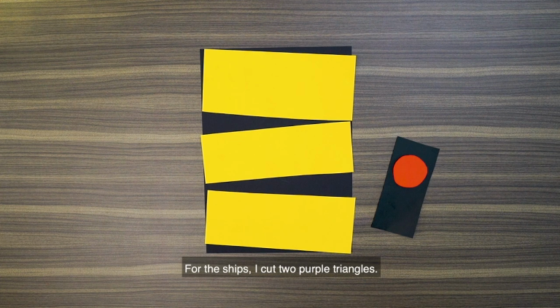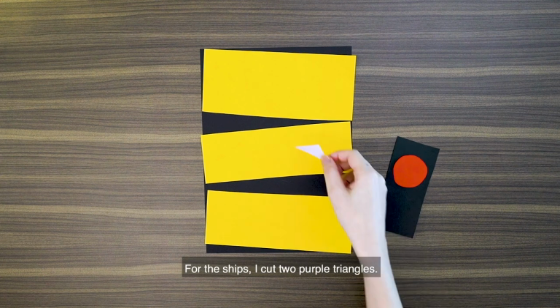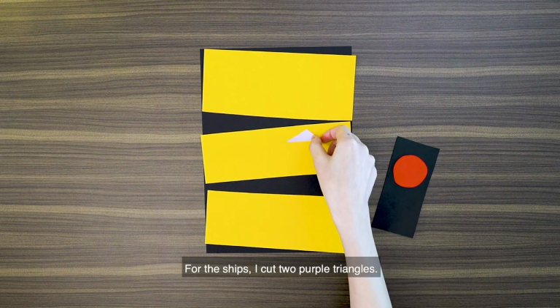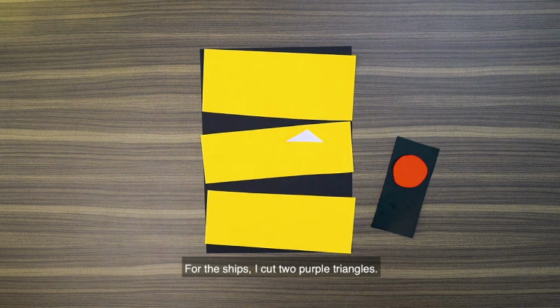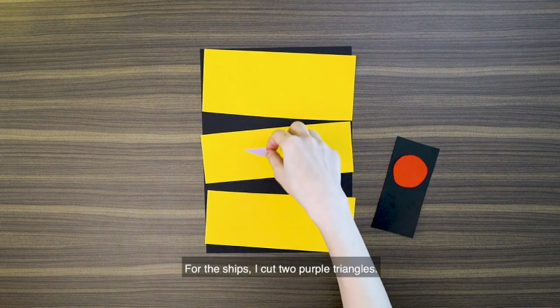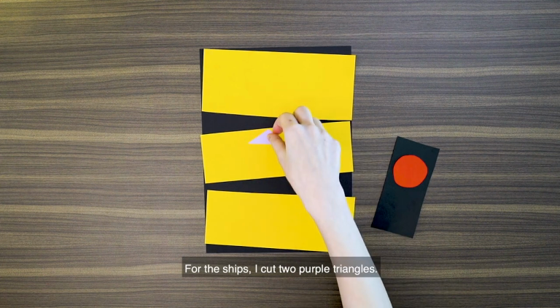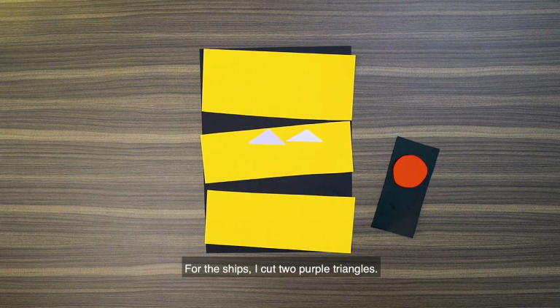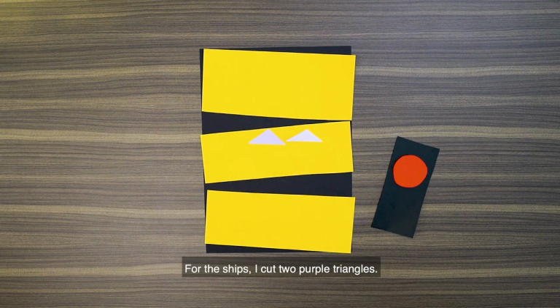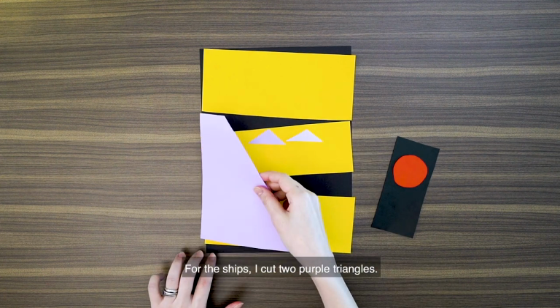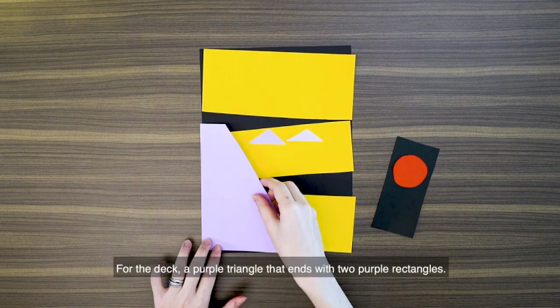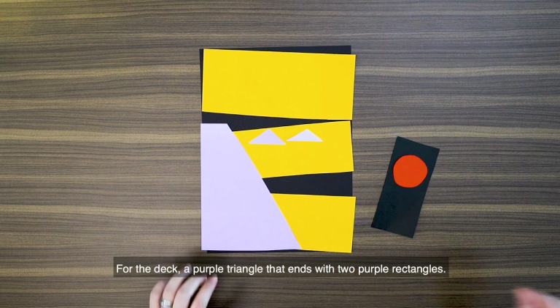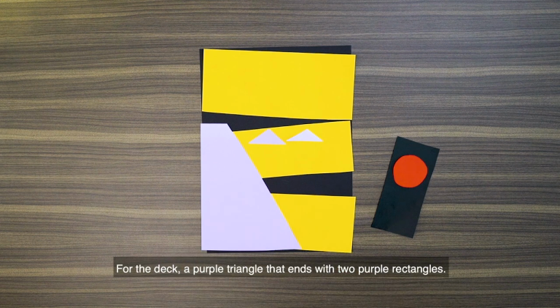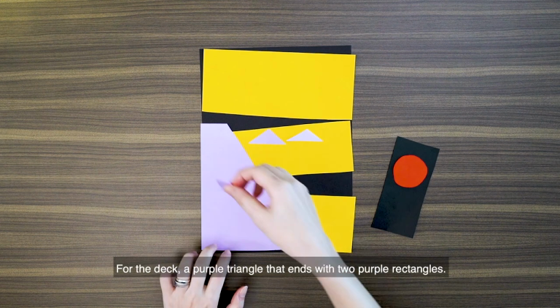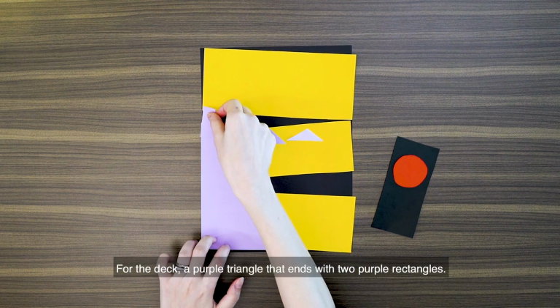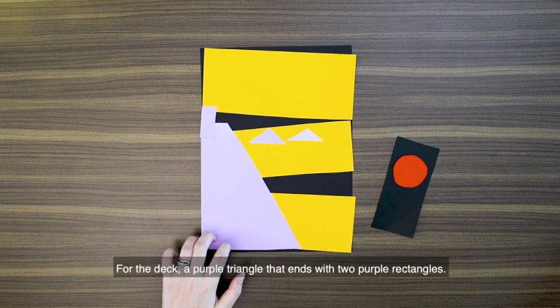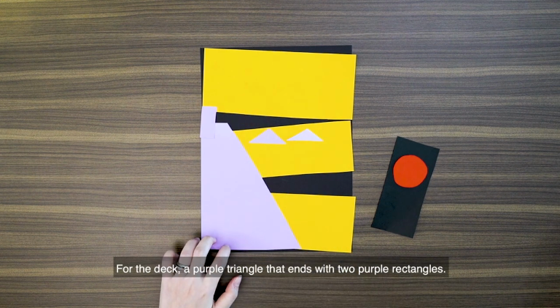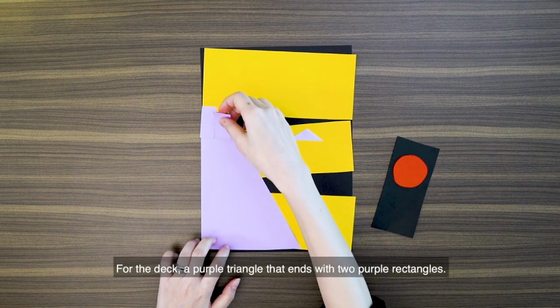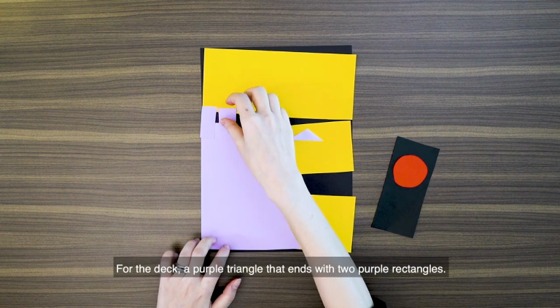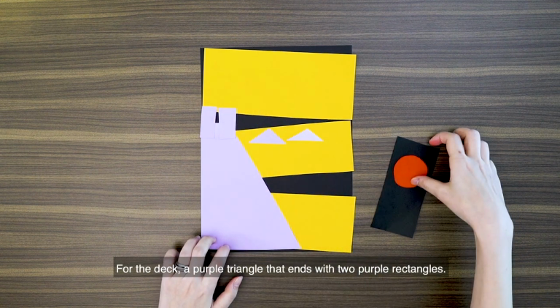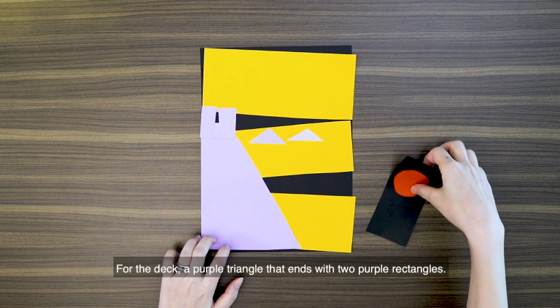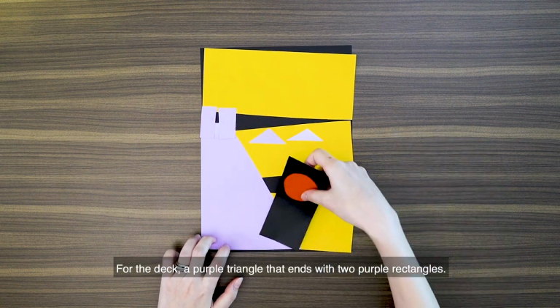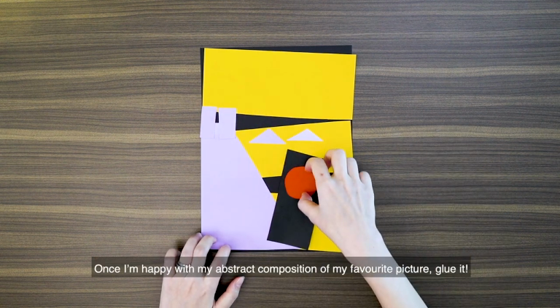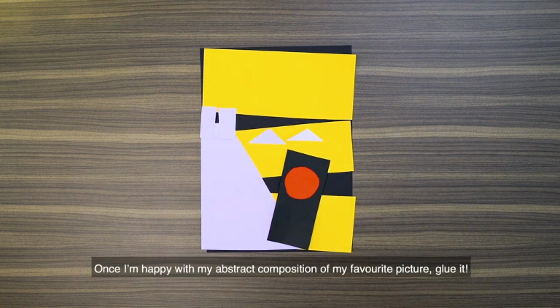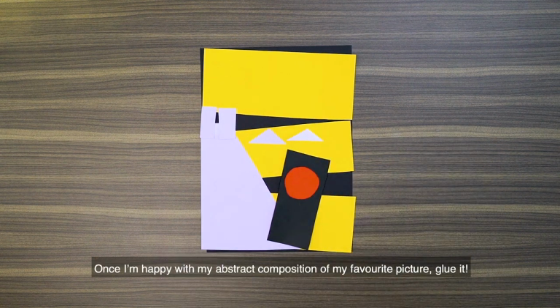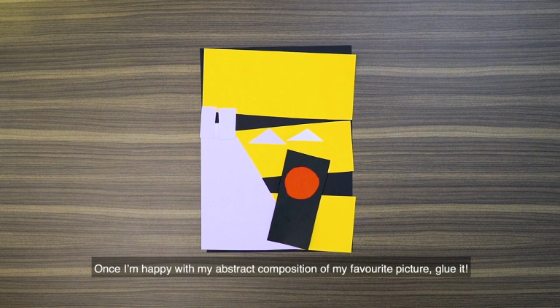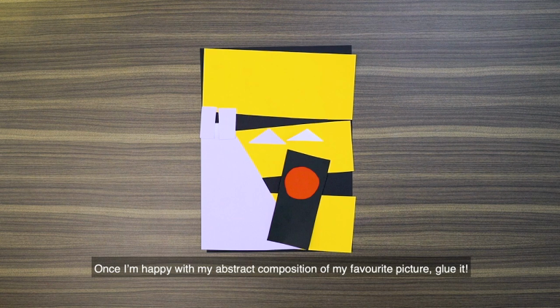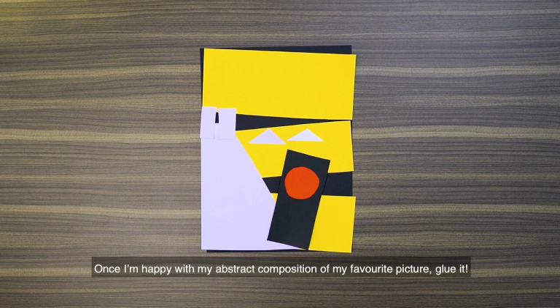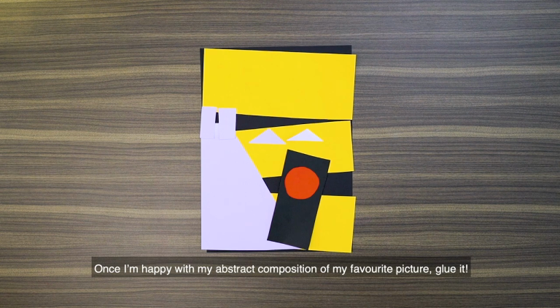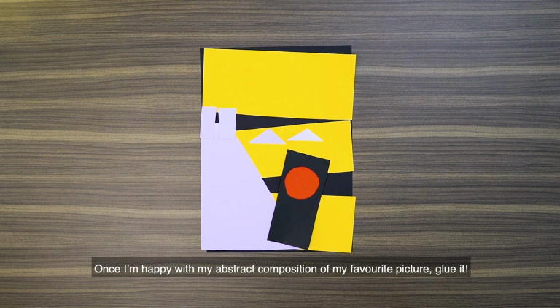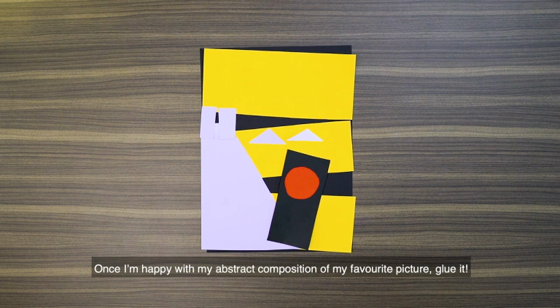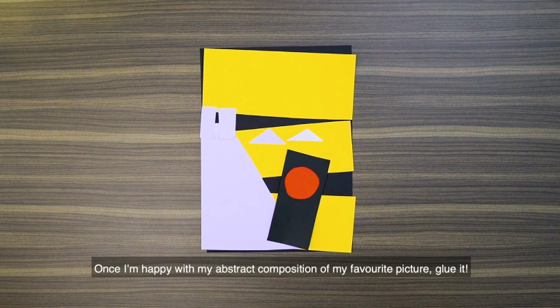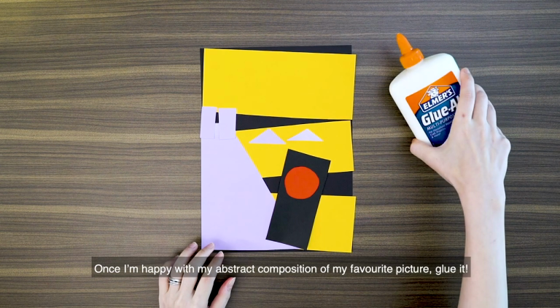For the ships, I cut two purple triangles. For the deck, a purple triangle that ends with two purple rectangles, and a light purple for the couple behind him. Once I'm happy with my abstract composition of my favourite picture, I glue it.